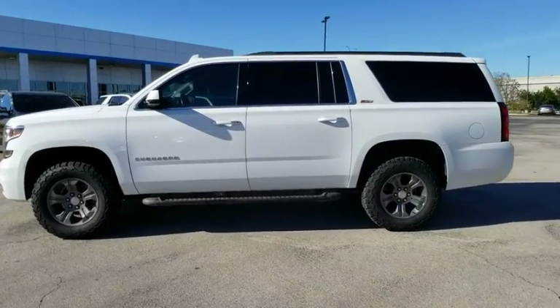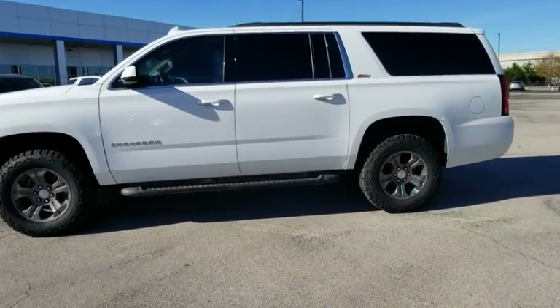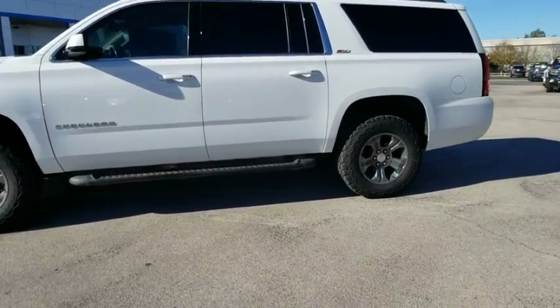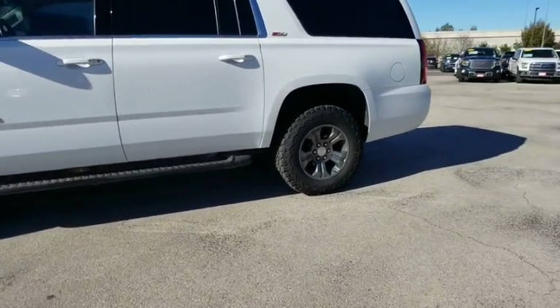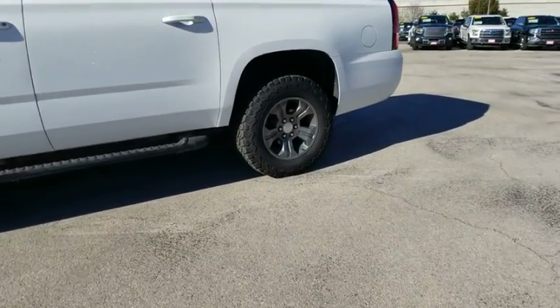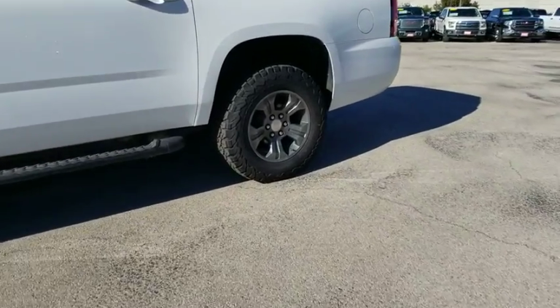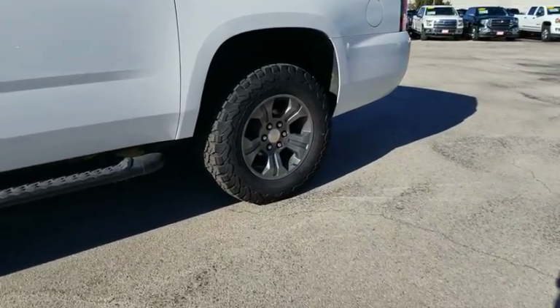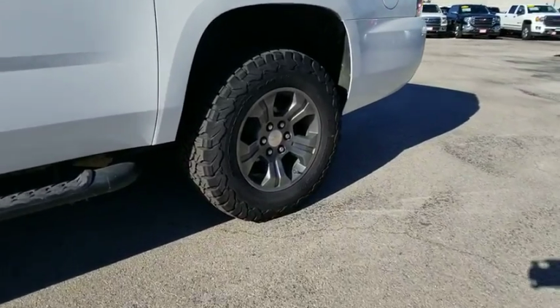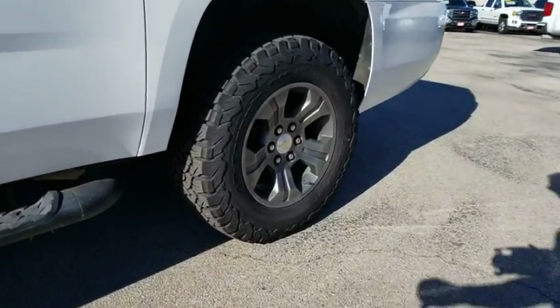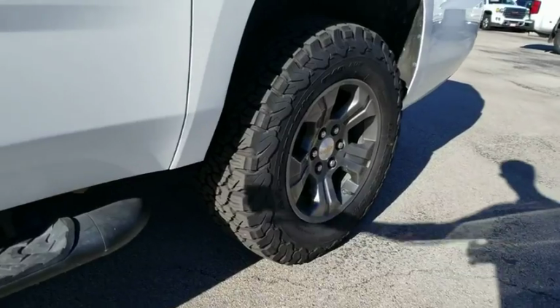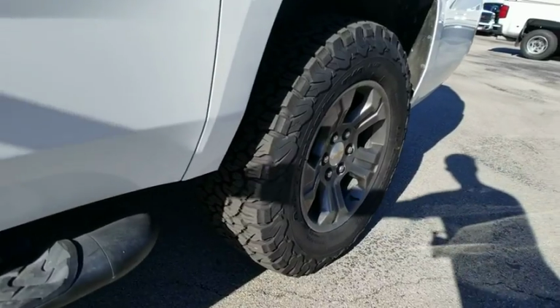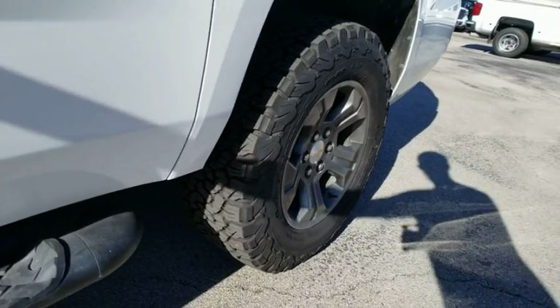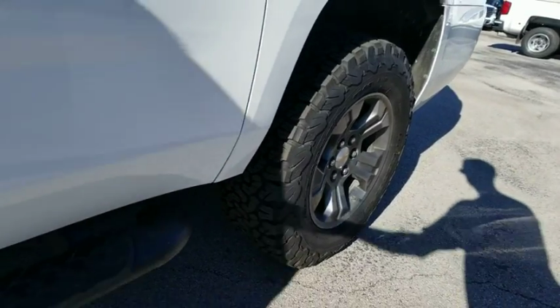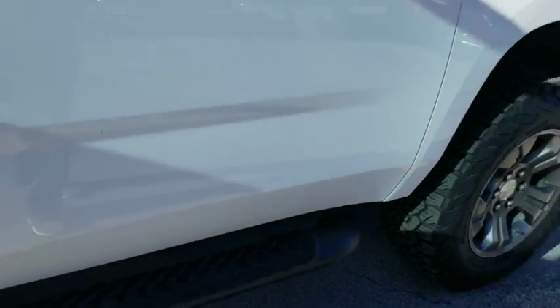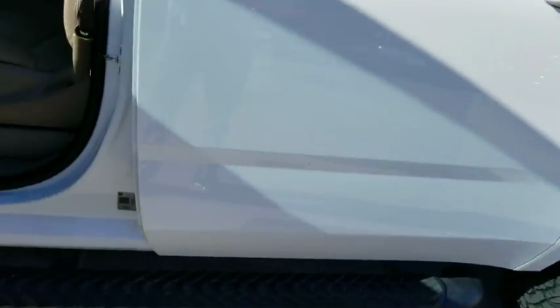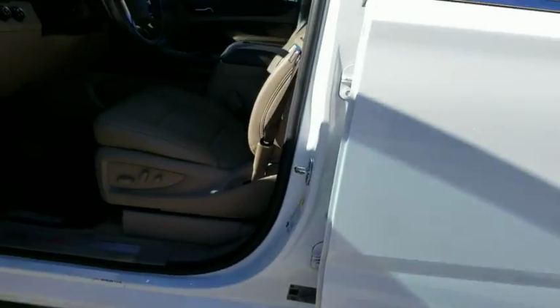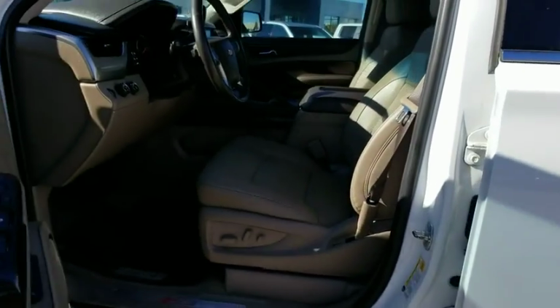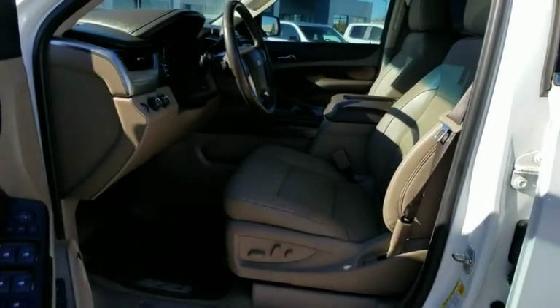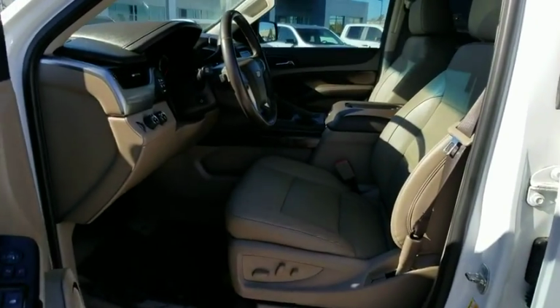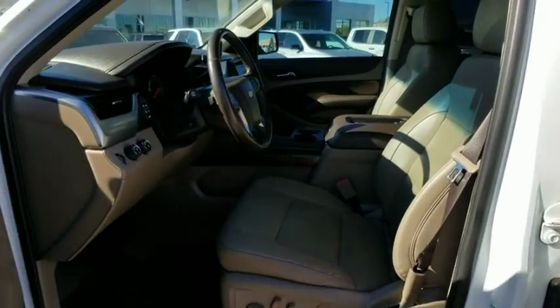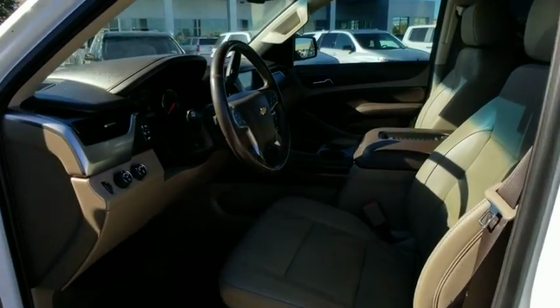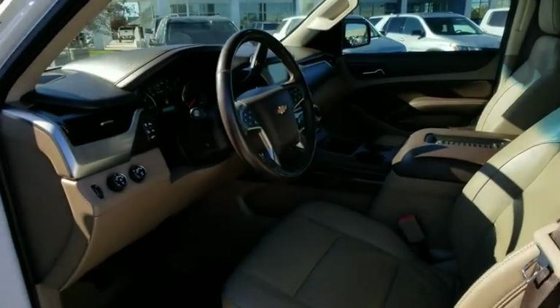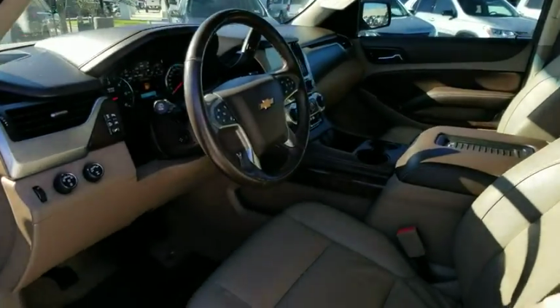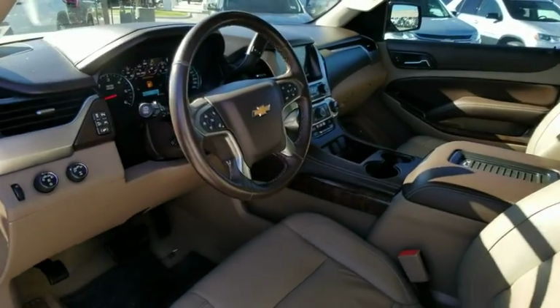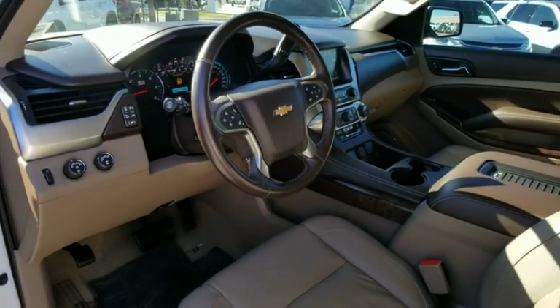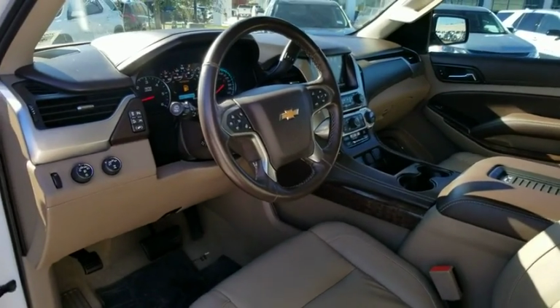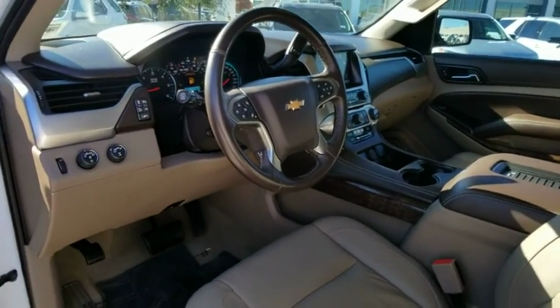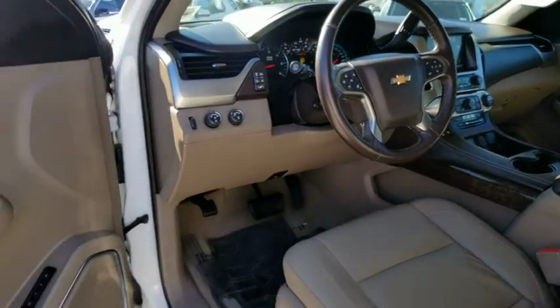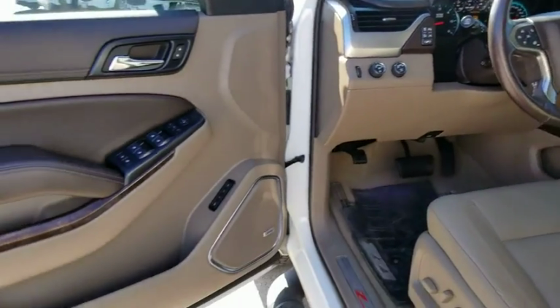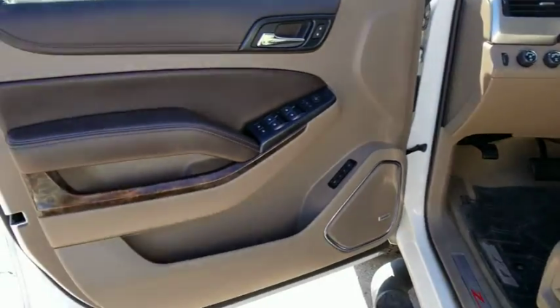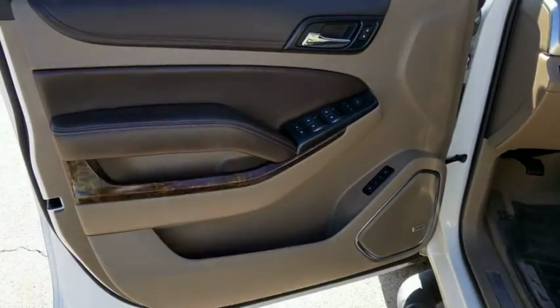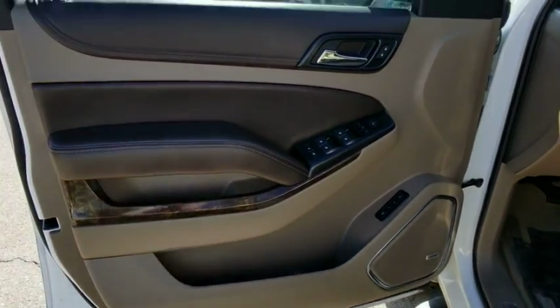DVD system, stability control, traction control, remote engine start, leather-wrapped steering wheel, Bluetooth, adjustable steering wheel, power steering, cruise control, floor mats, and auto-dimming rear-view mirror.